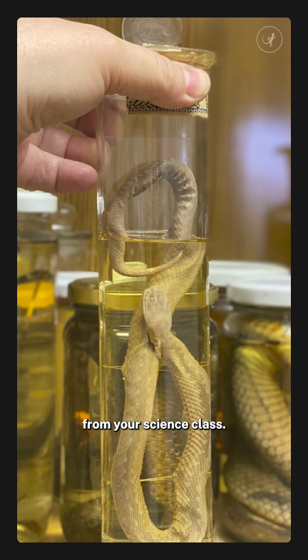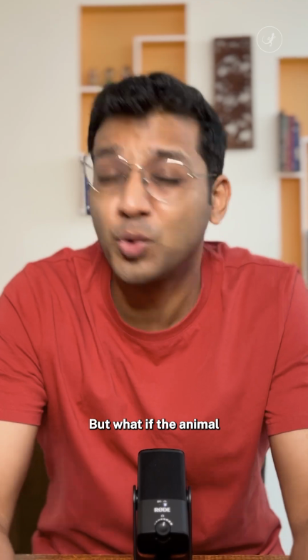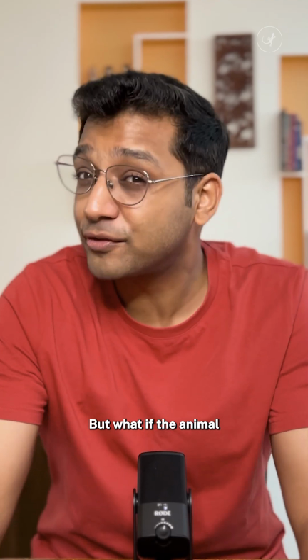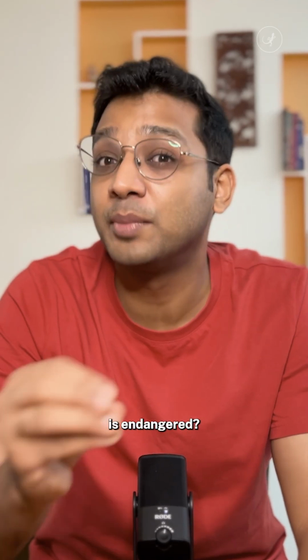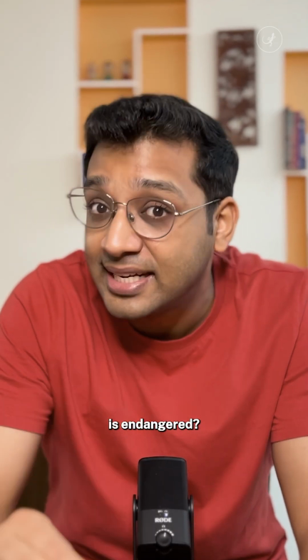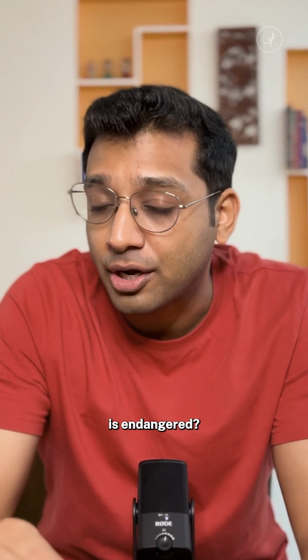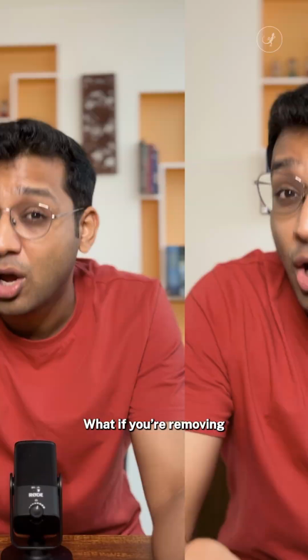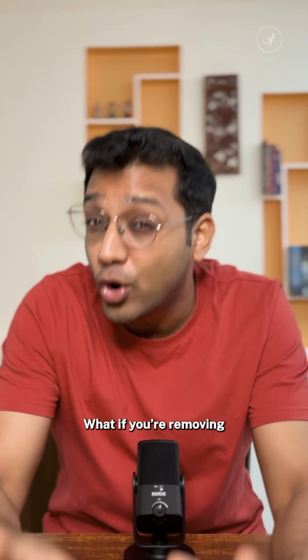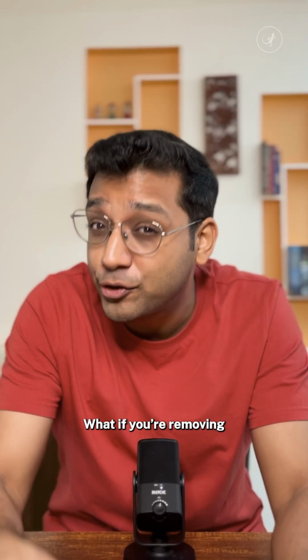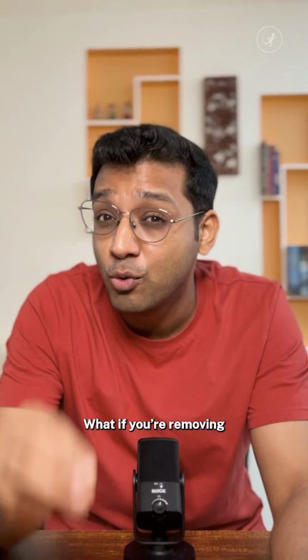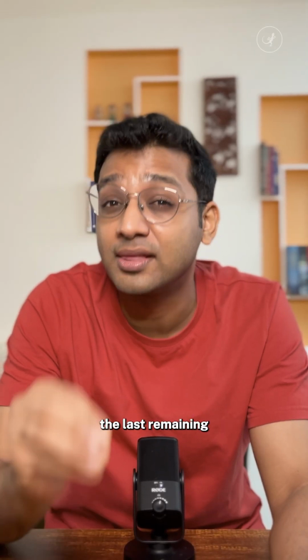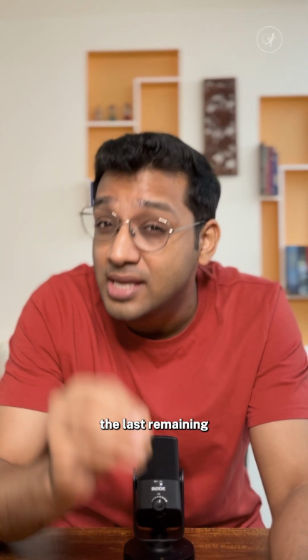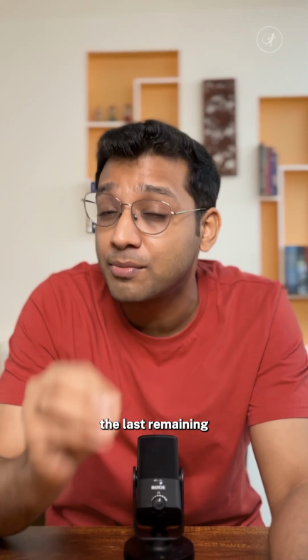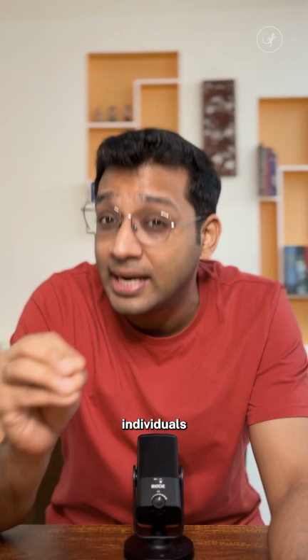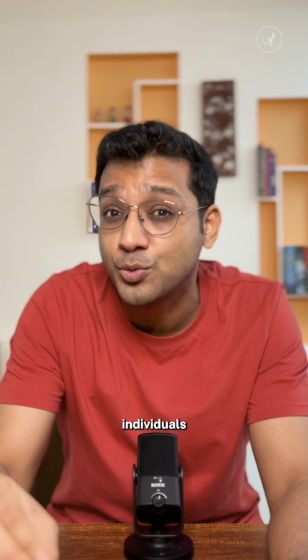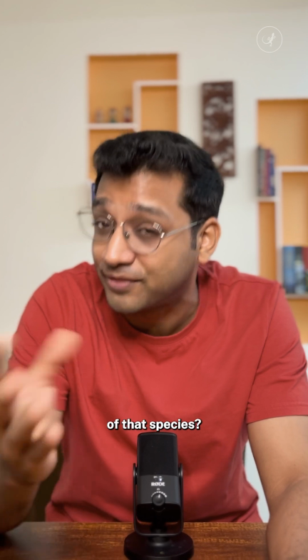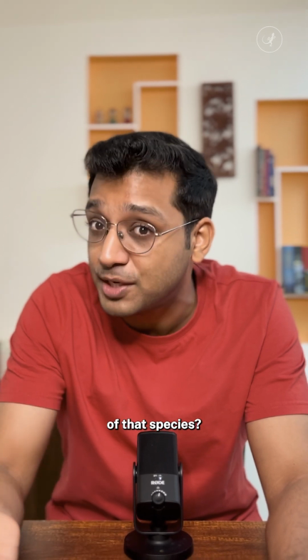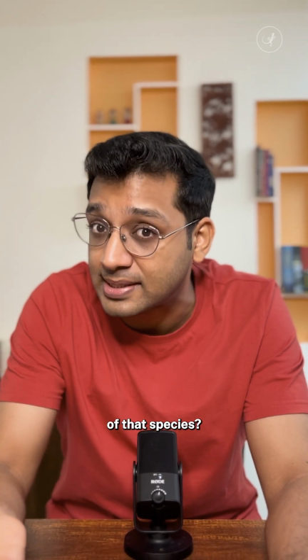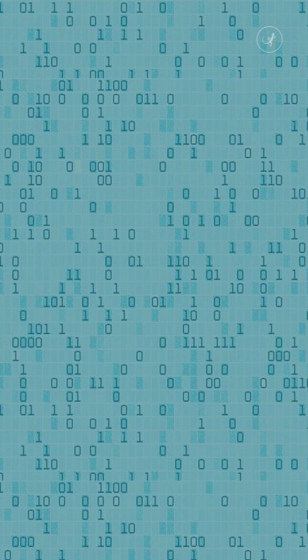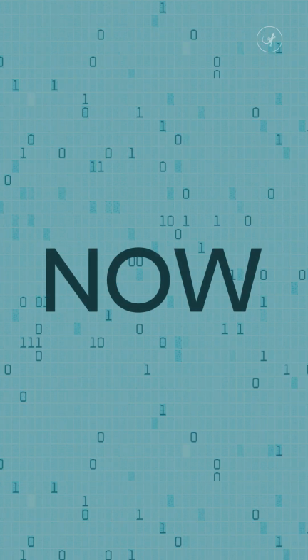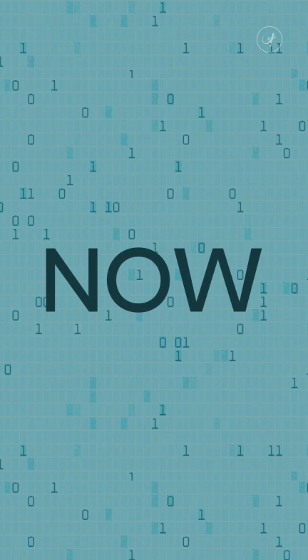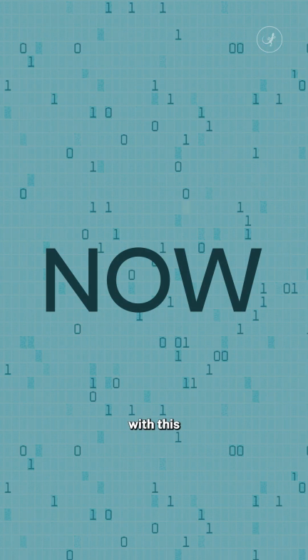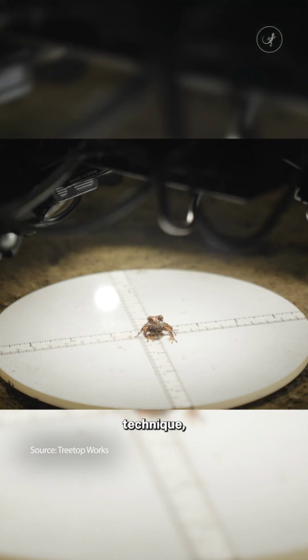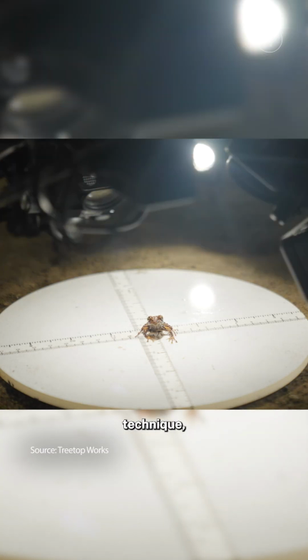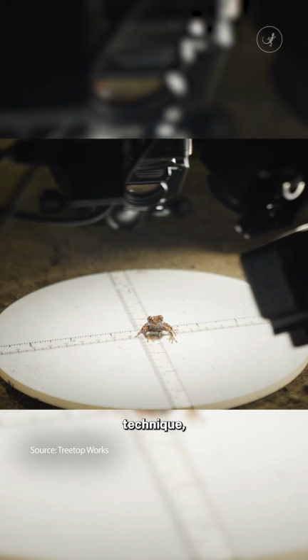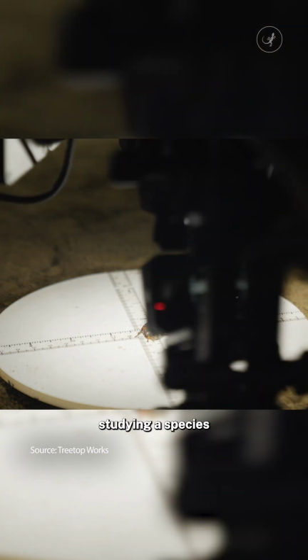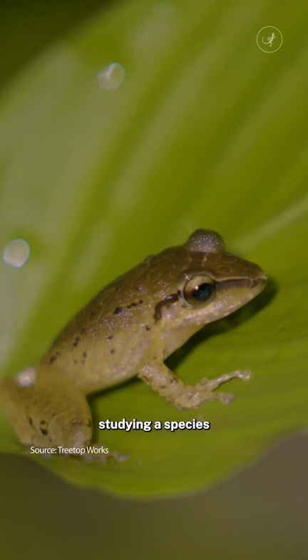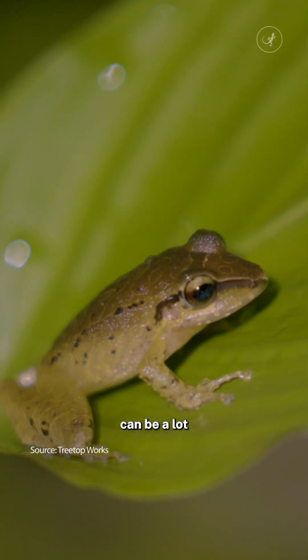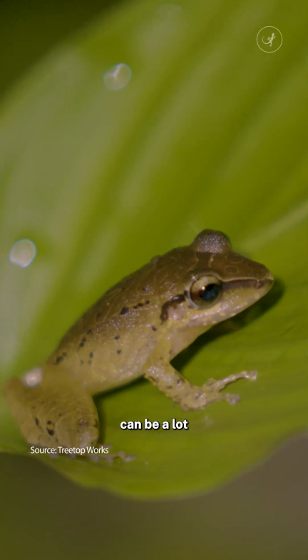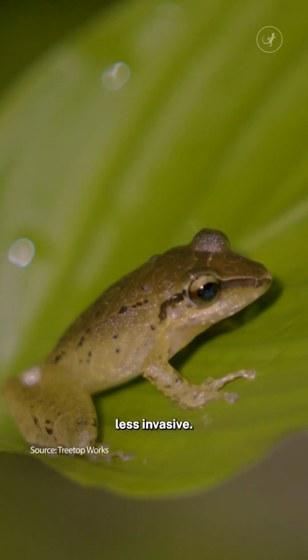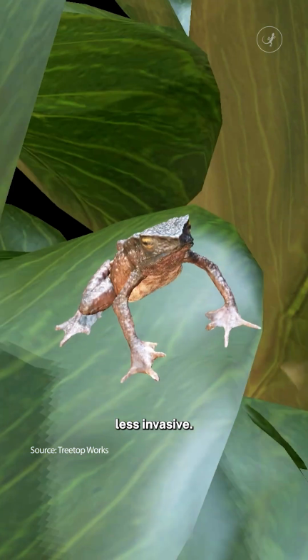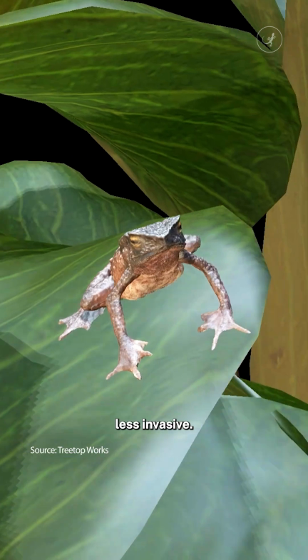But what if the animal is endangered? What if you're removing the last remaining individuals of that species? Now, with this technique, studying a species can be a lot less invasive.